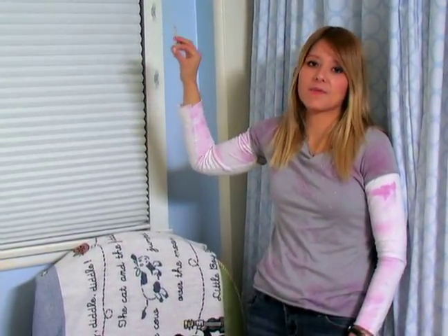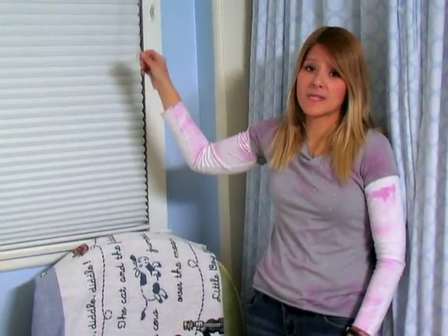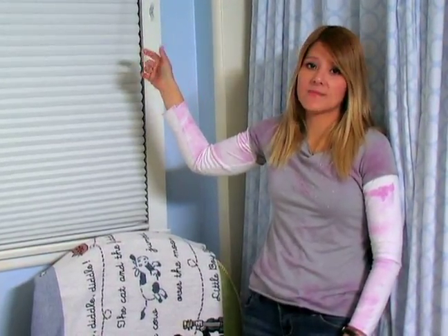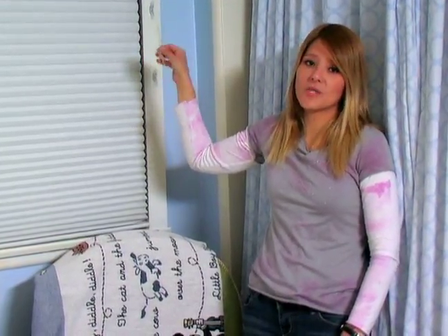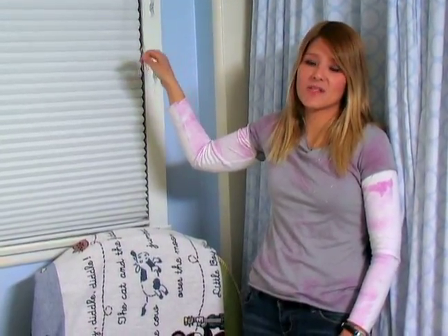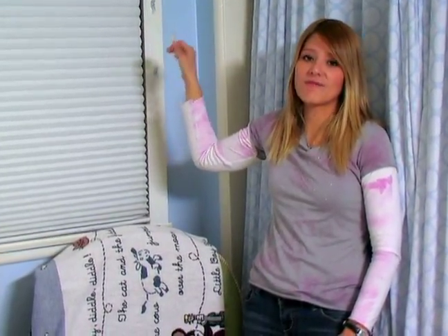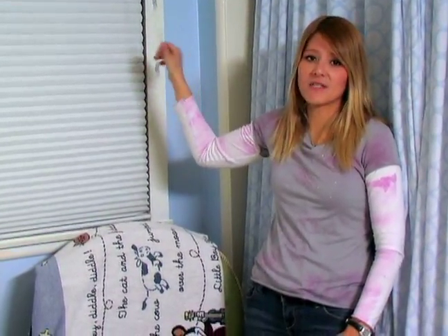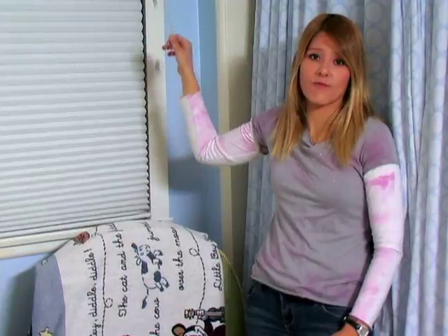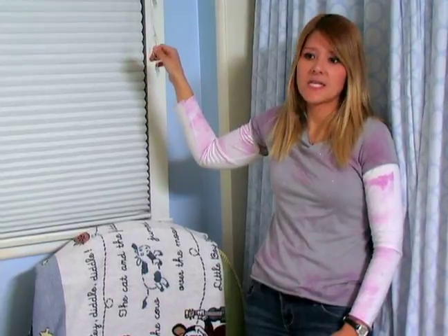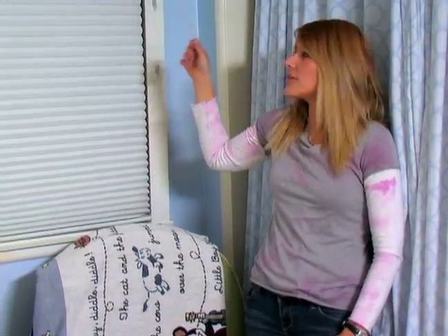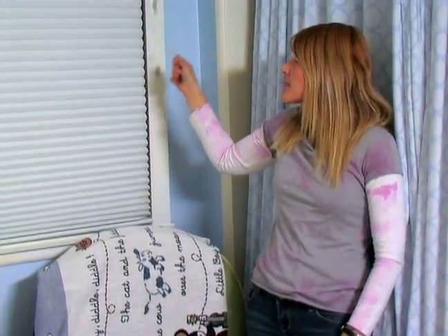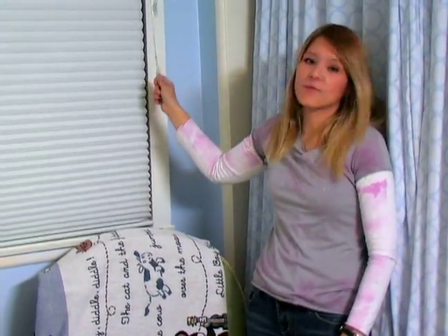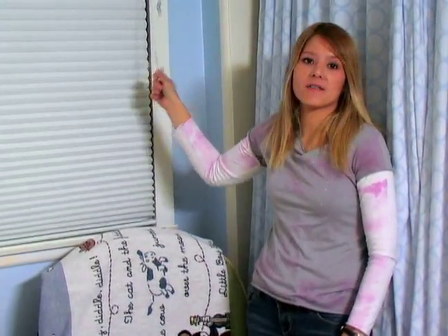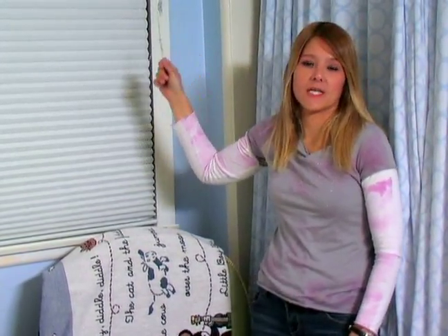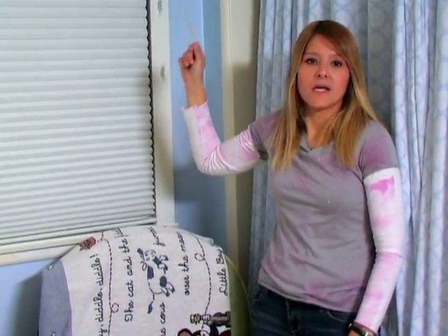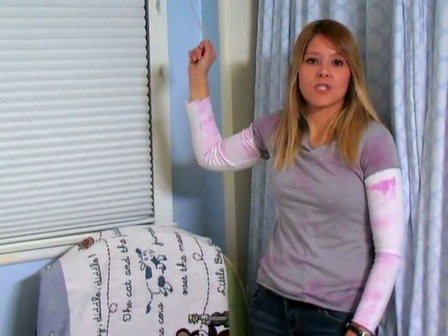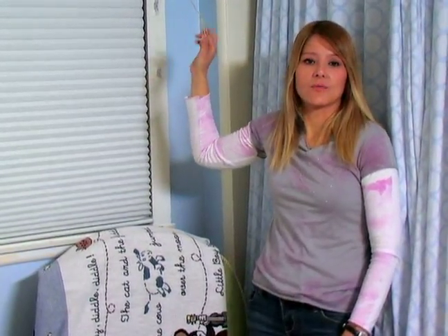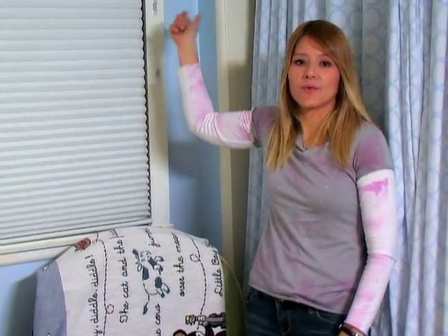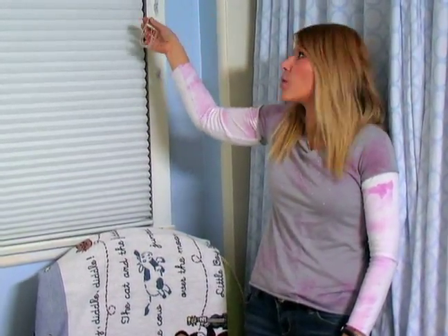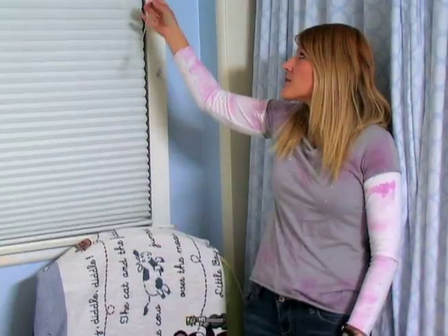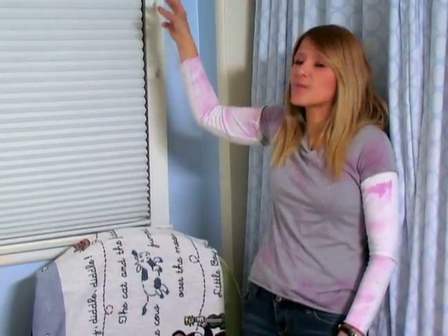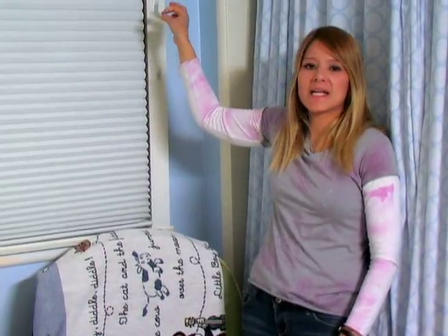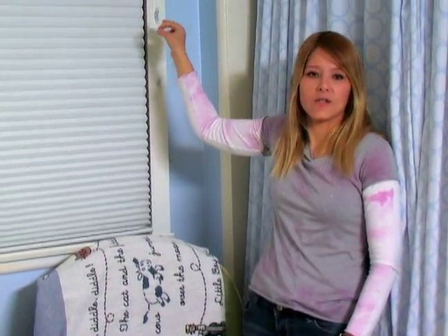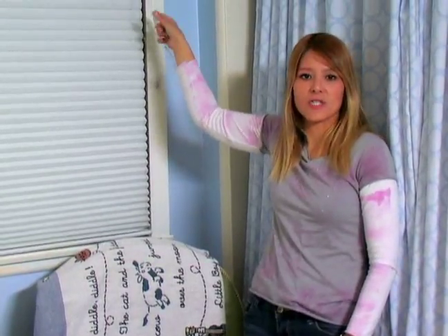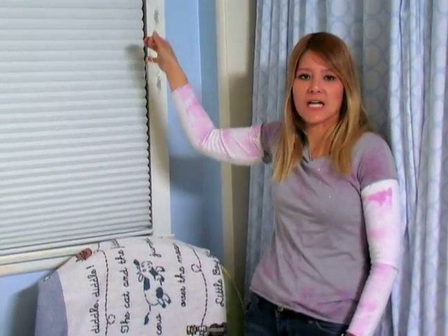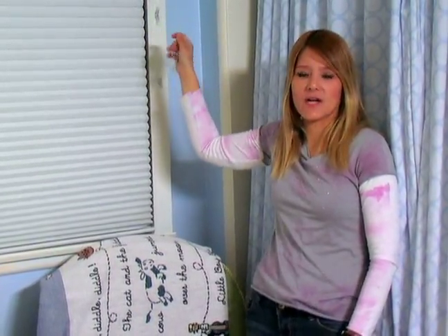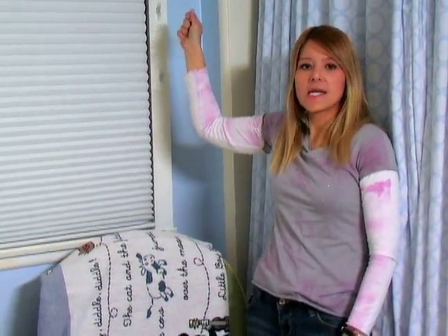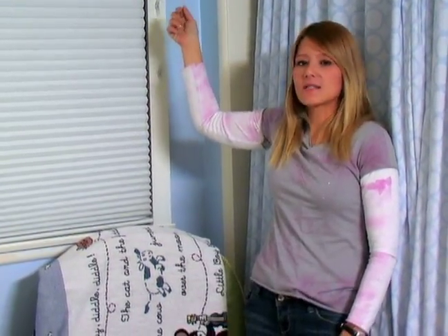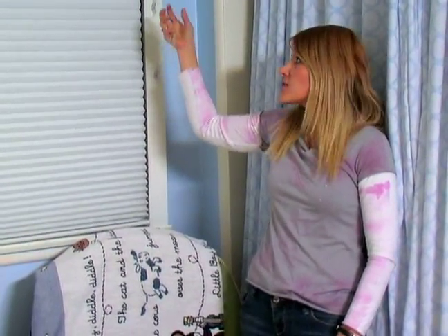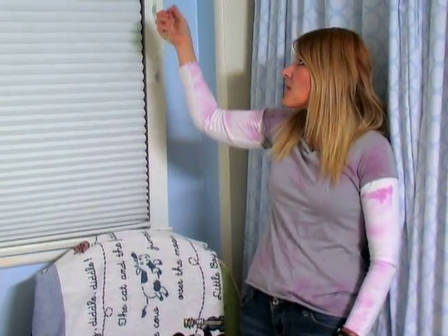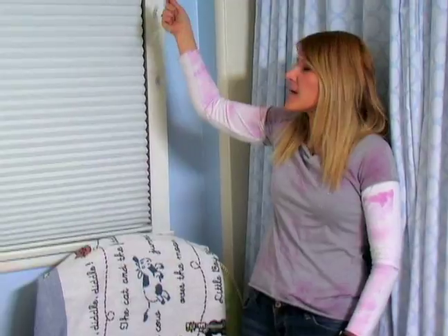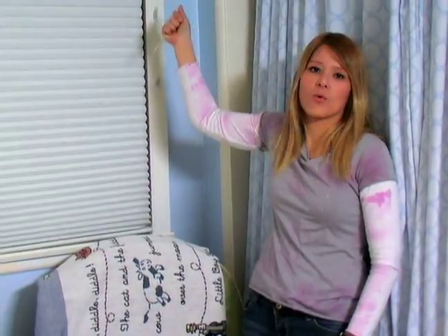It's happened many, many times and it really is something that can be very easily avoided. There are a couple of different products on the market to deal with these cords. There are some round plastic cylinders that you can attach on there and those actually hold up the cord.